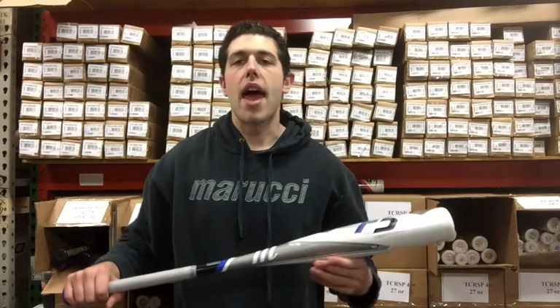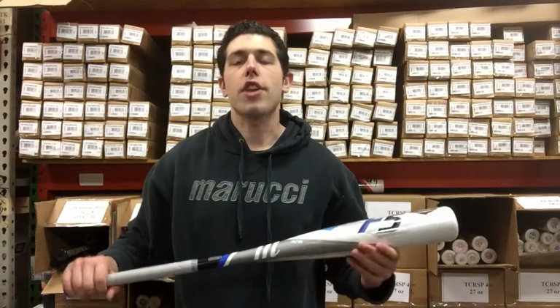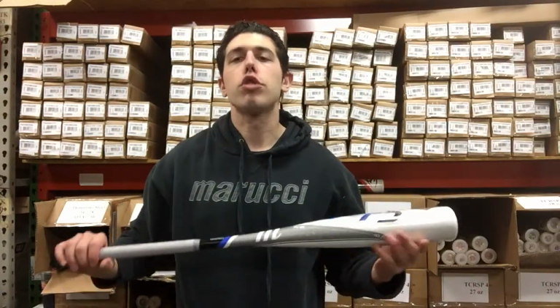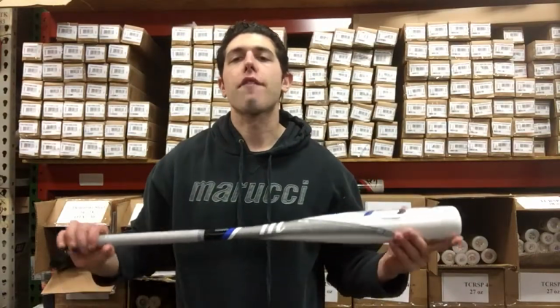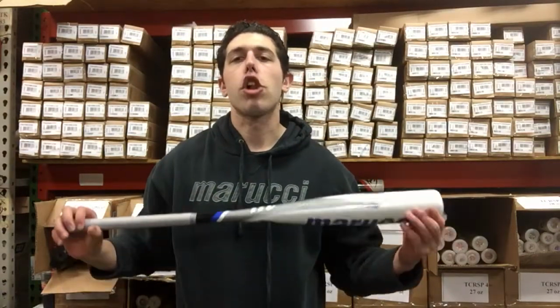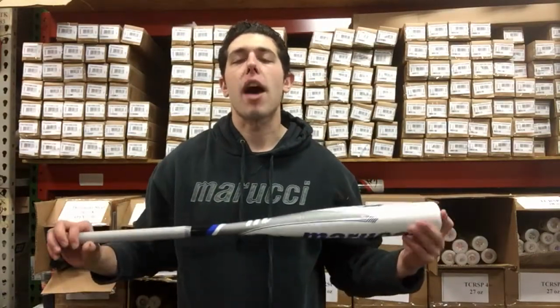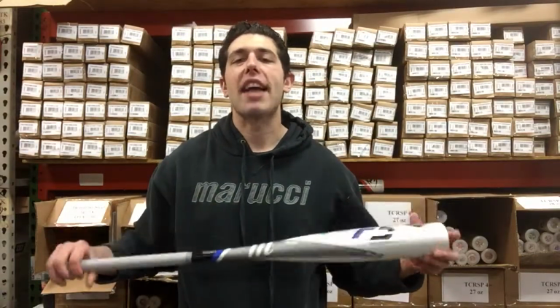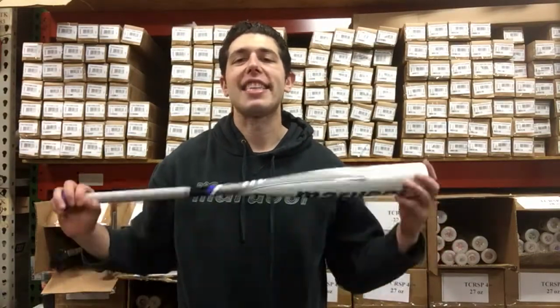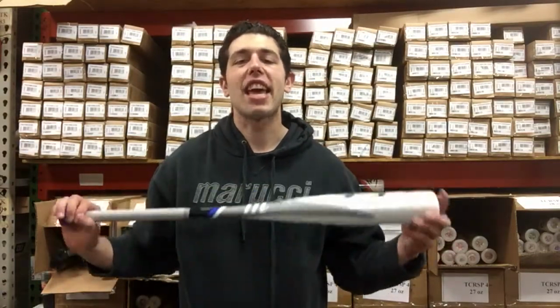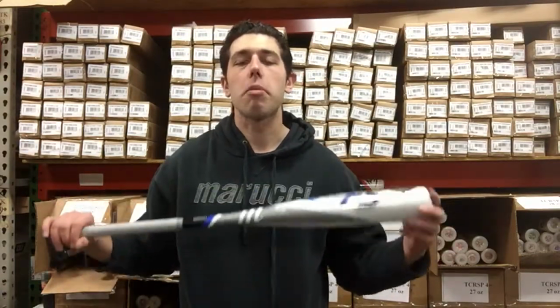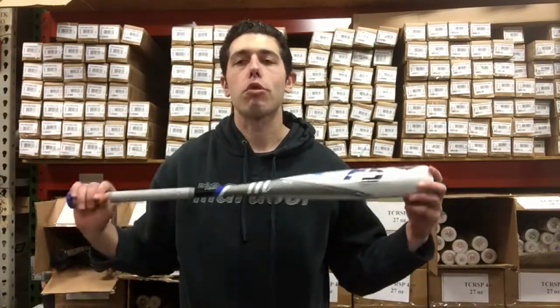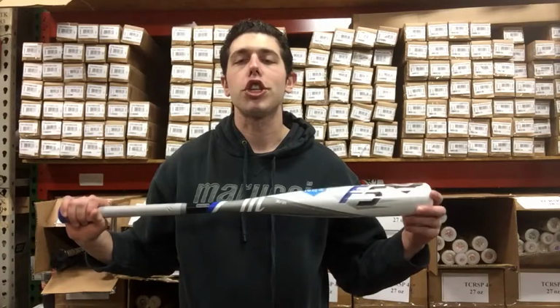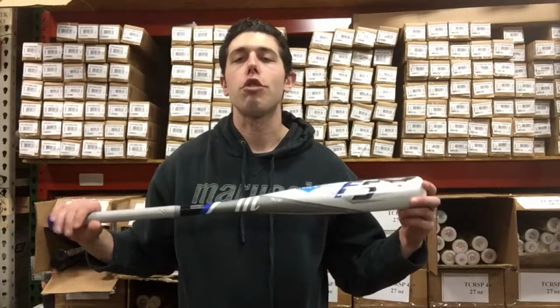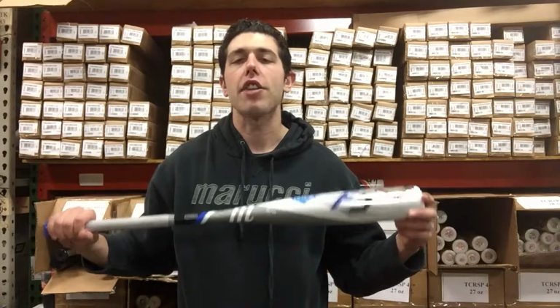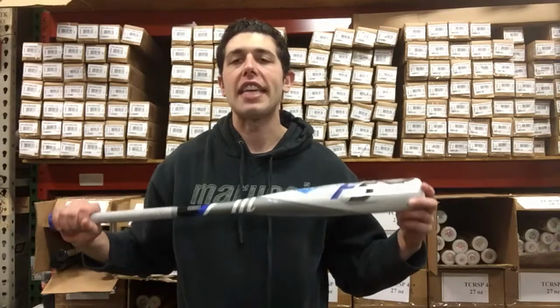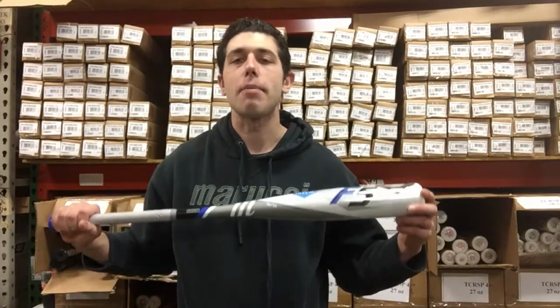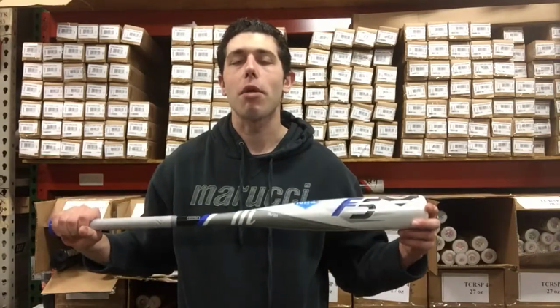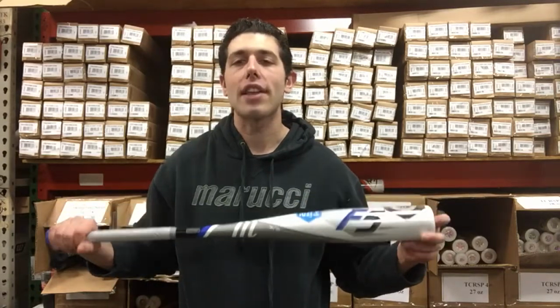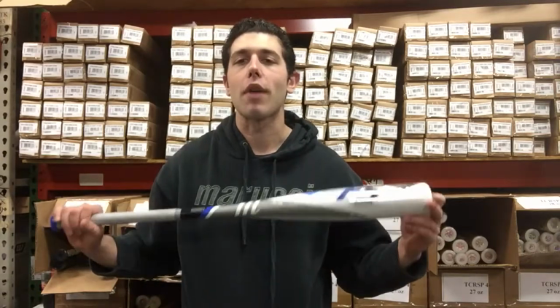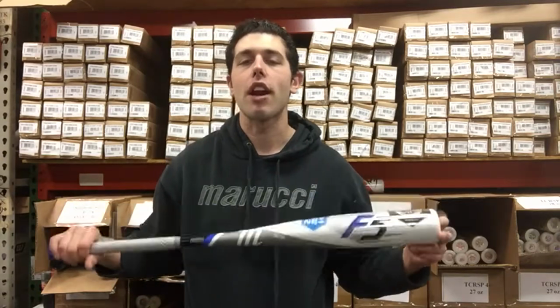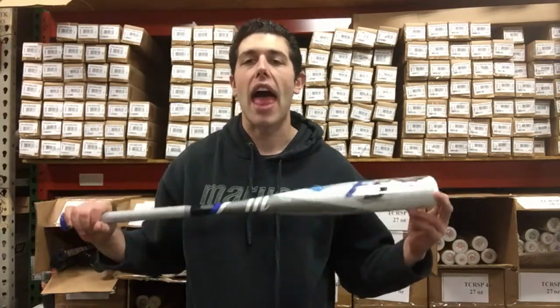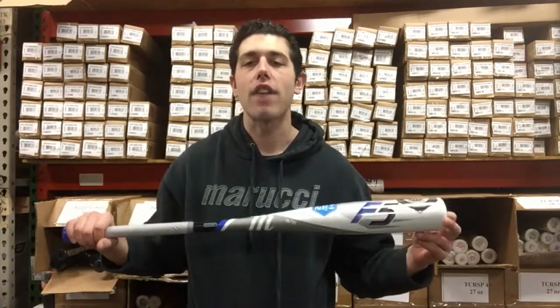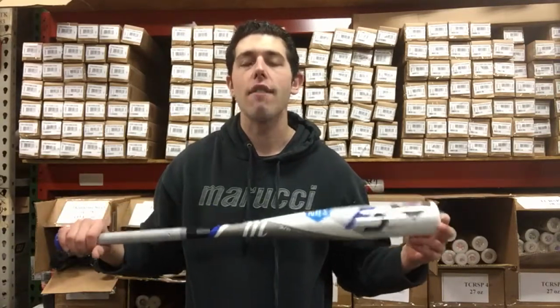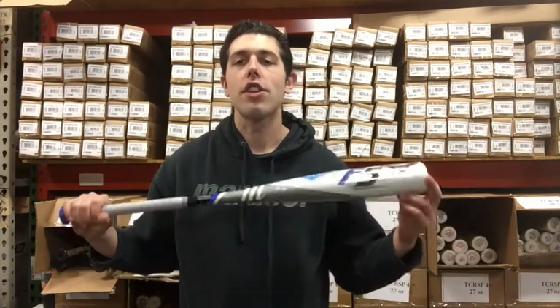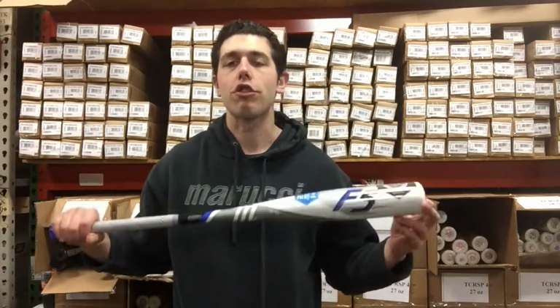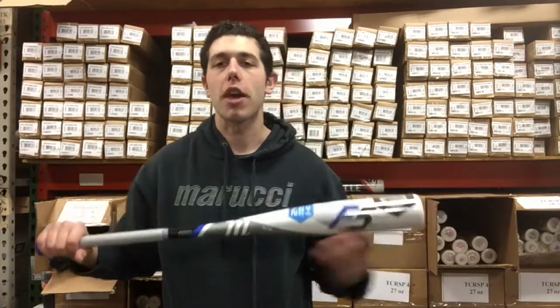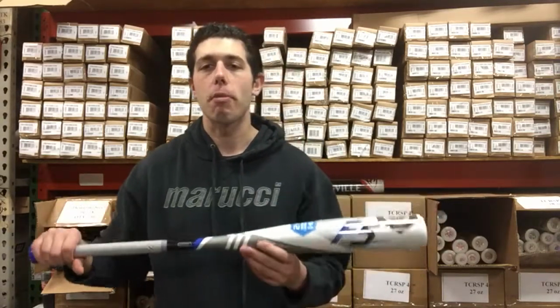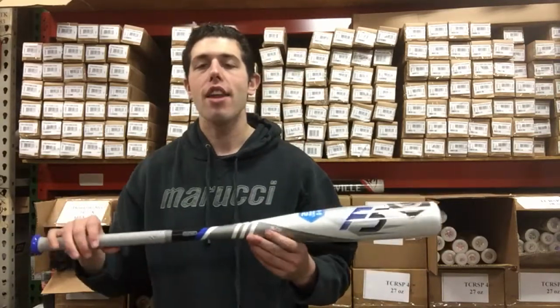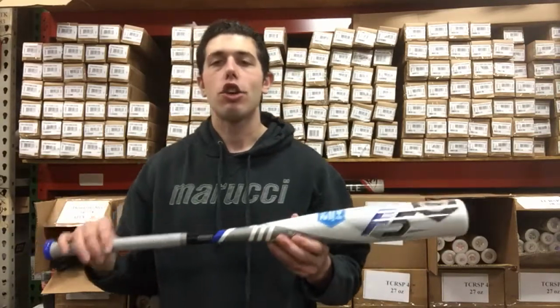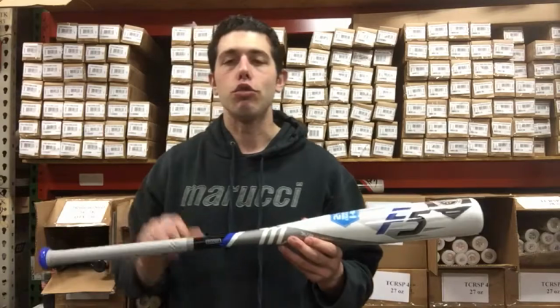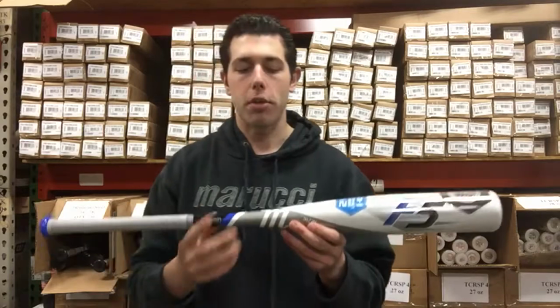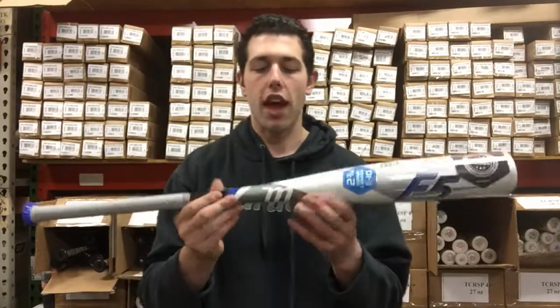Mad Max comes to you live from Closeout Bats, and today I'm talking about Marucci 2018 Baseball Bats. Right here I have the F5 Senior League Baseball bat, U-Triple-S-A.